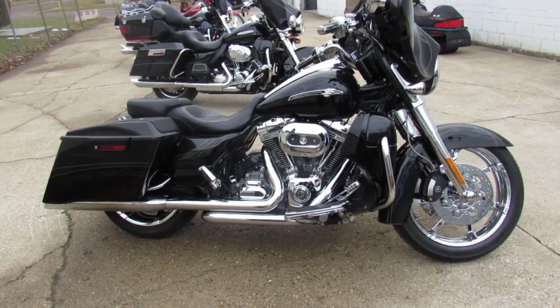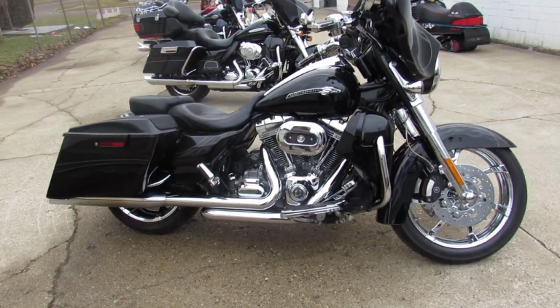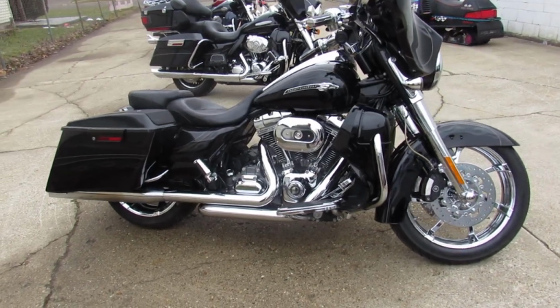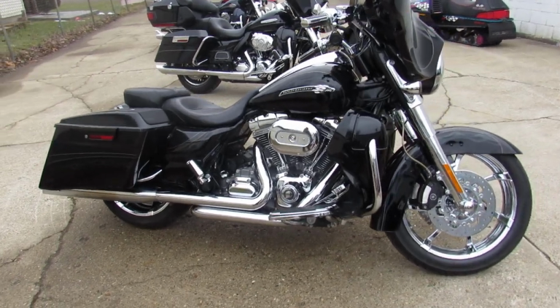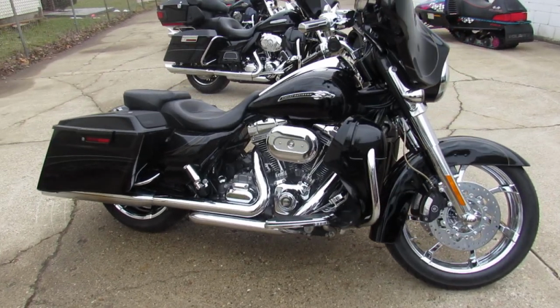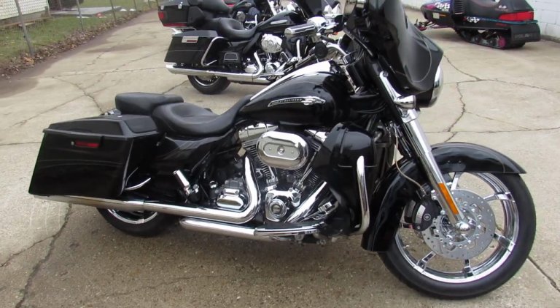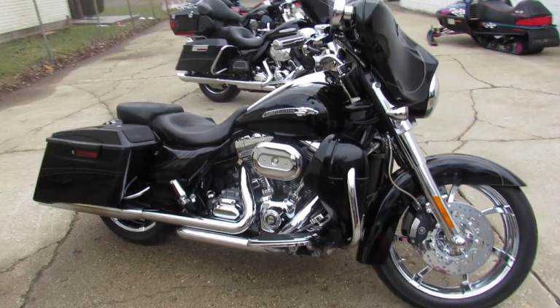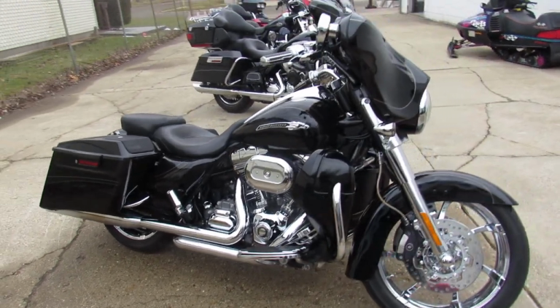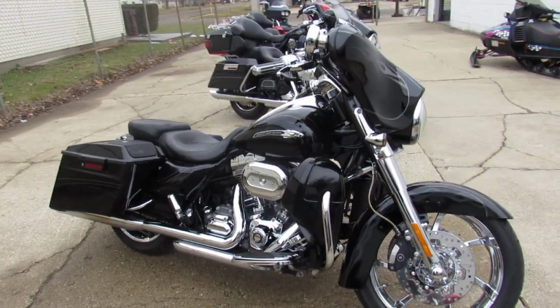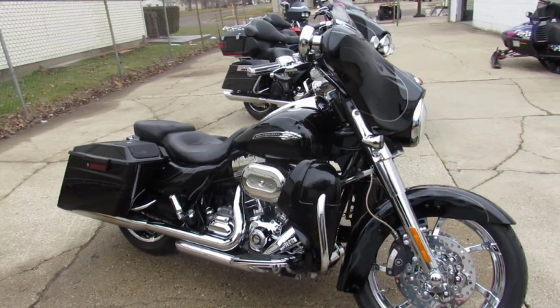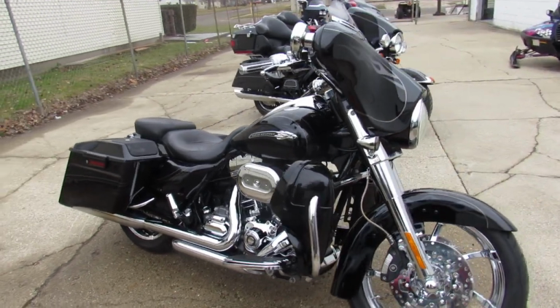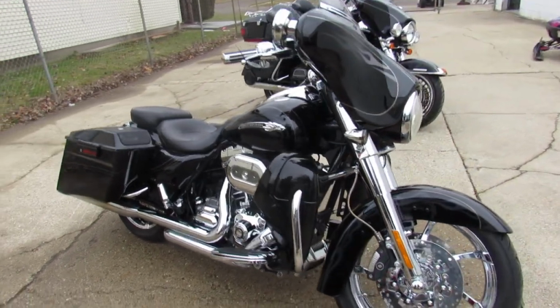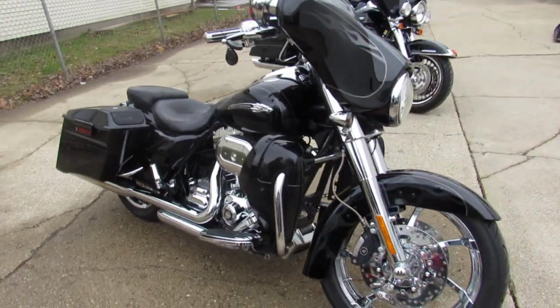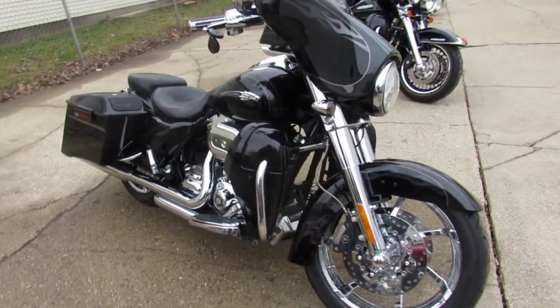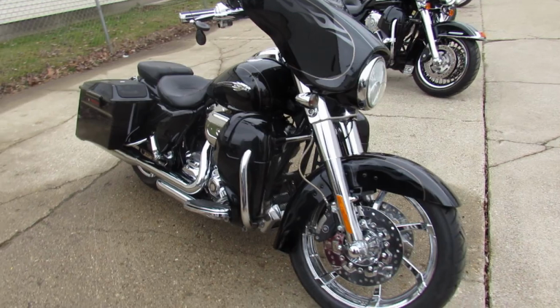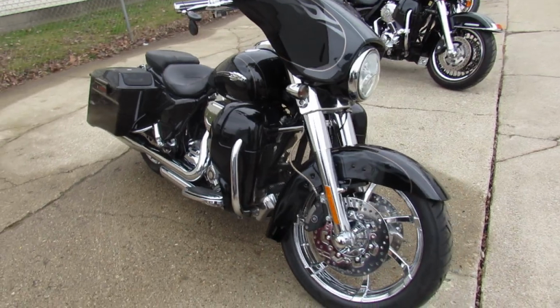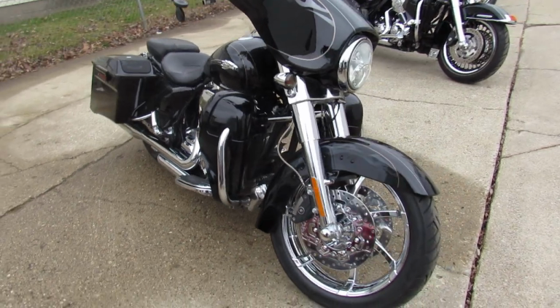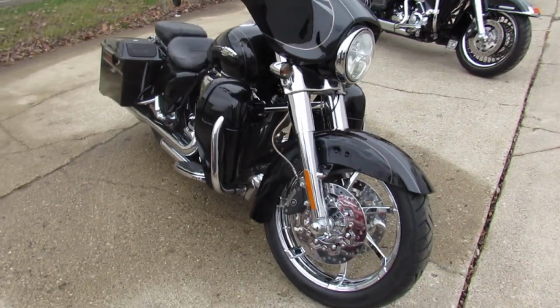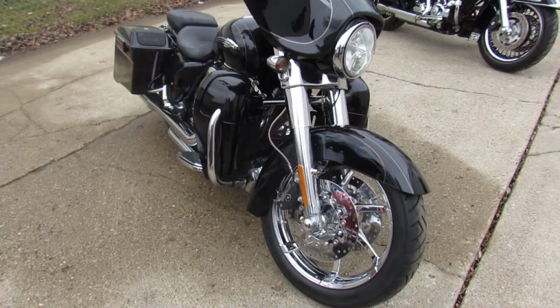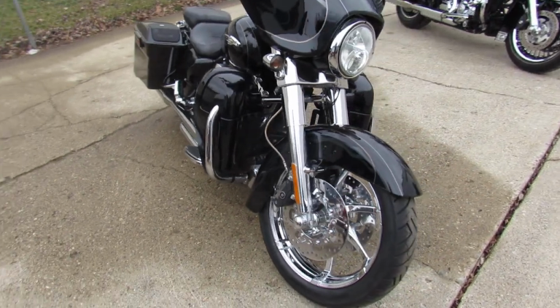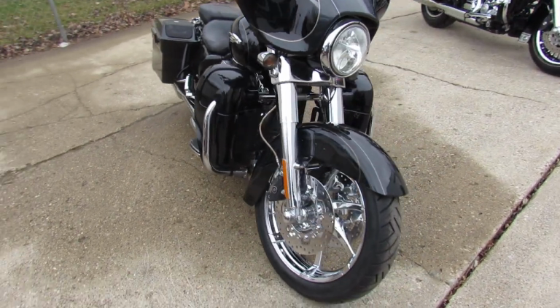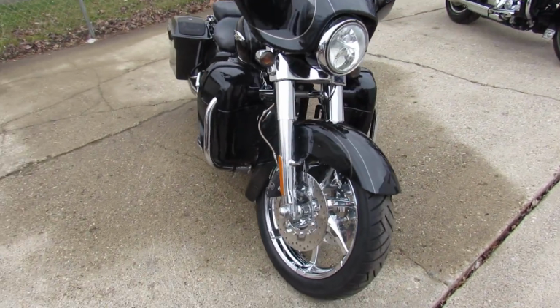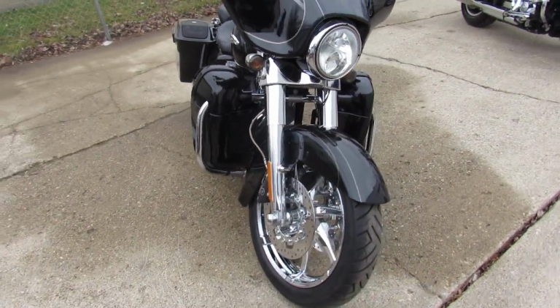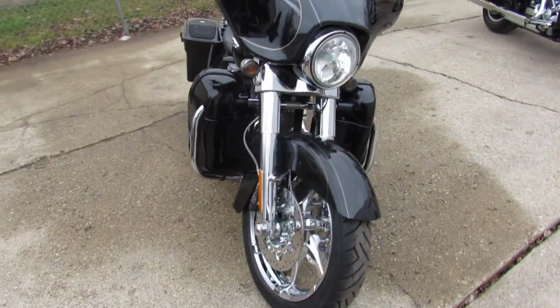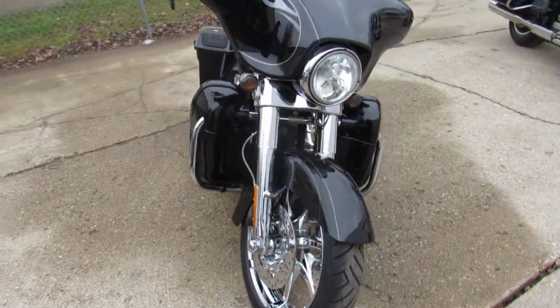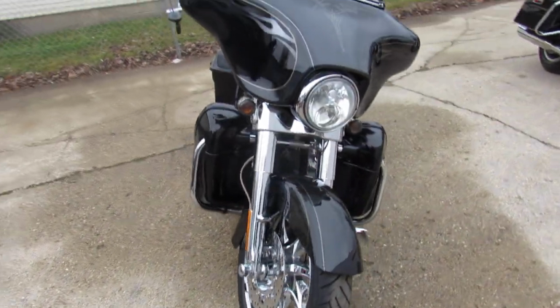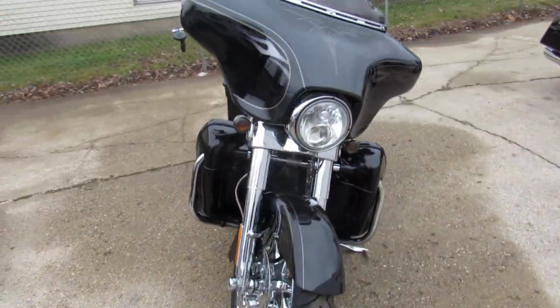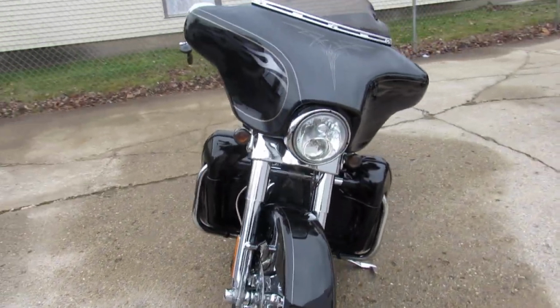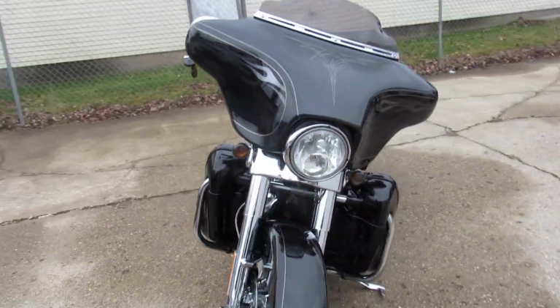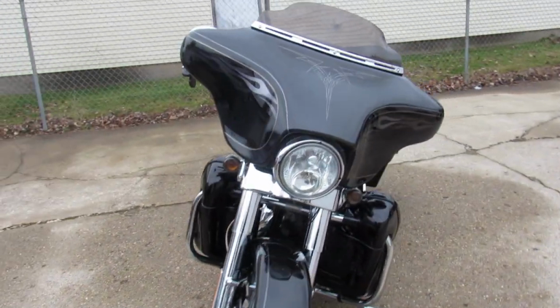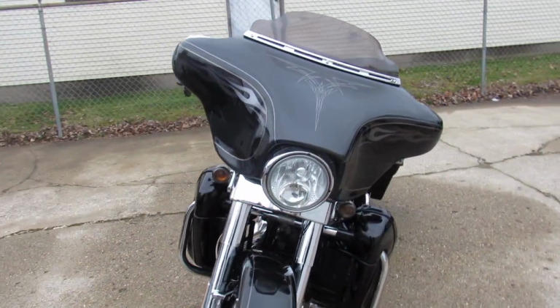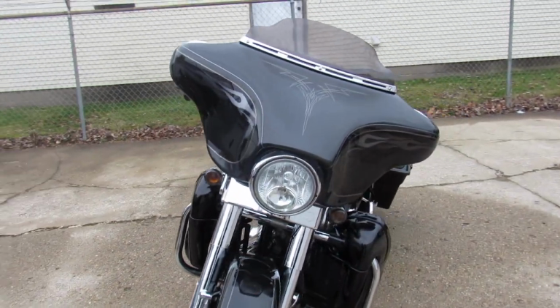Hey guys, ApprovalPowerSports.com here doing some videos on the used Street Glides. We've got them stacked deep in there, probably 75 or more pre-owned Street Glides.